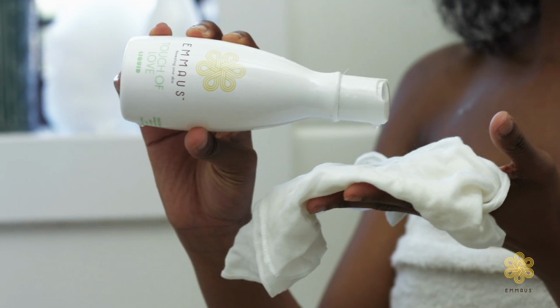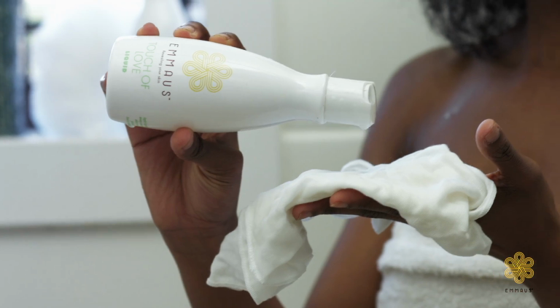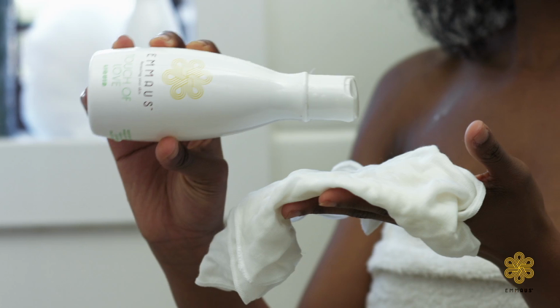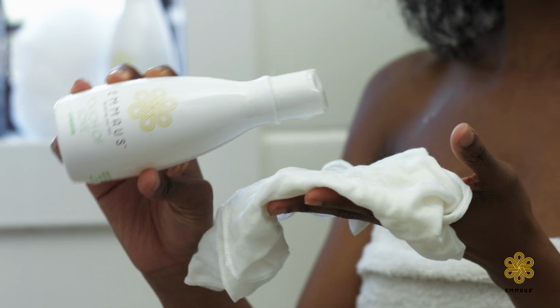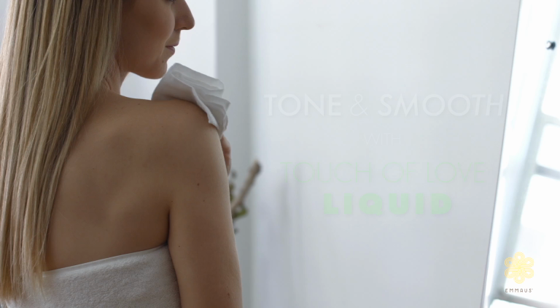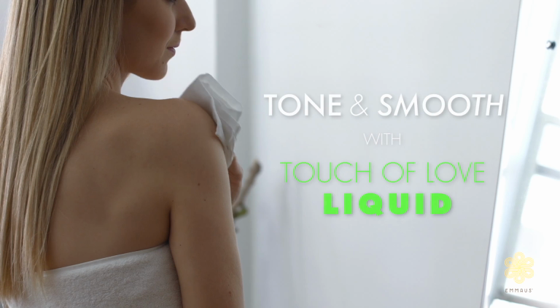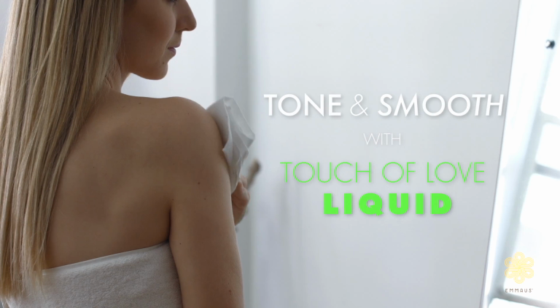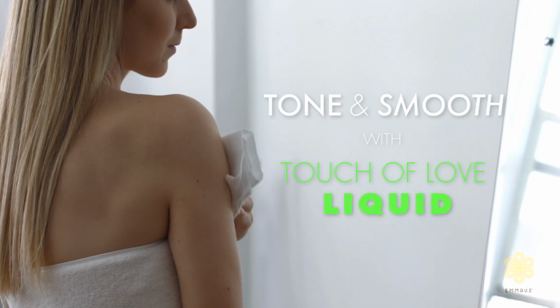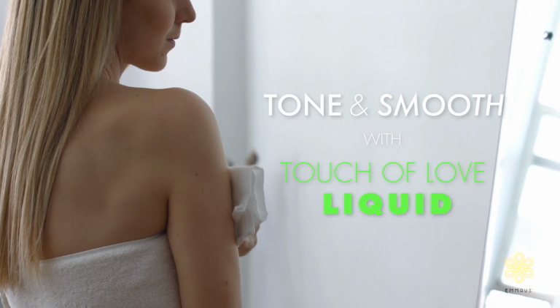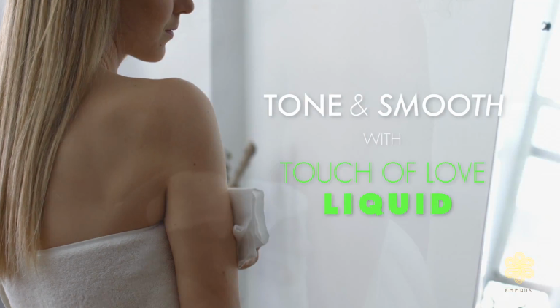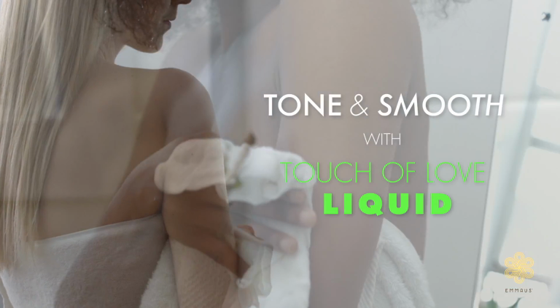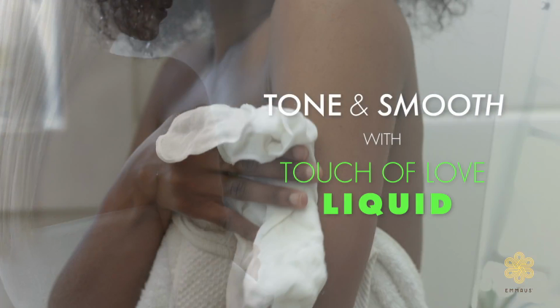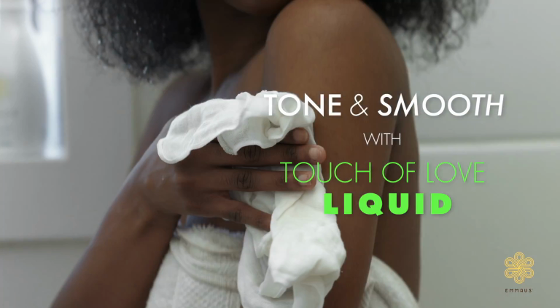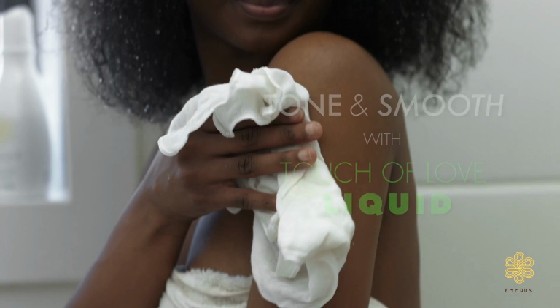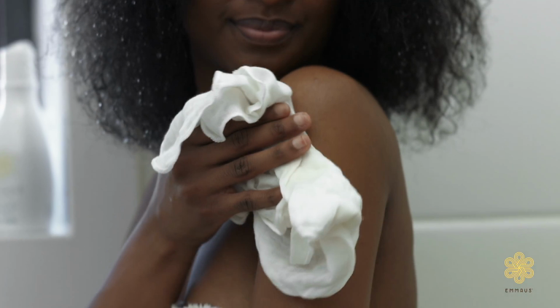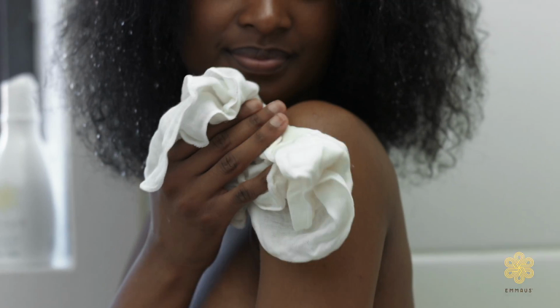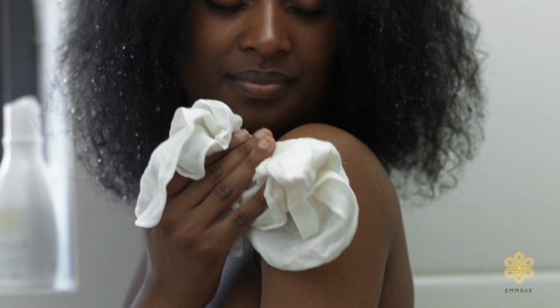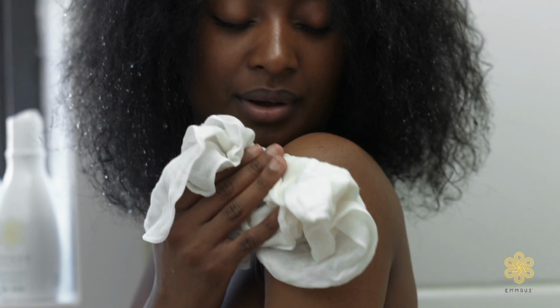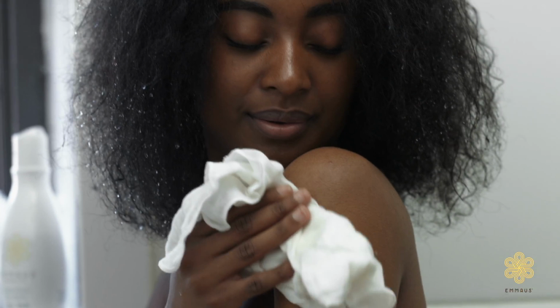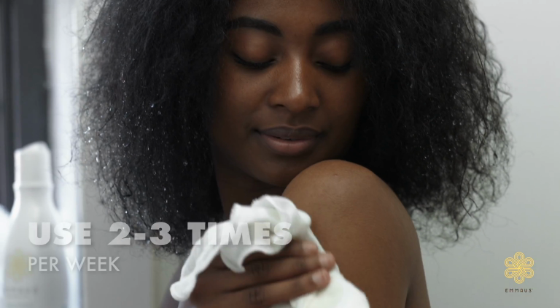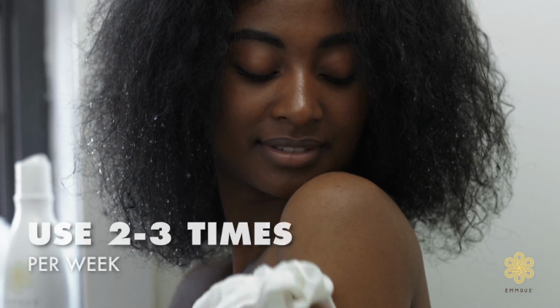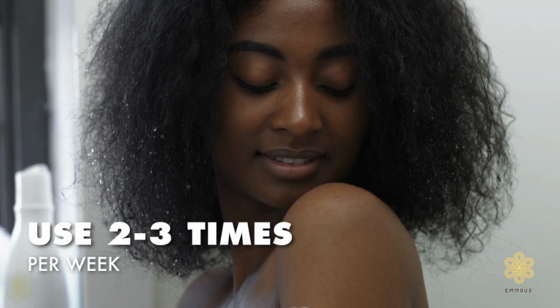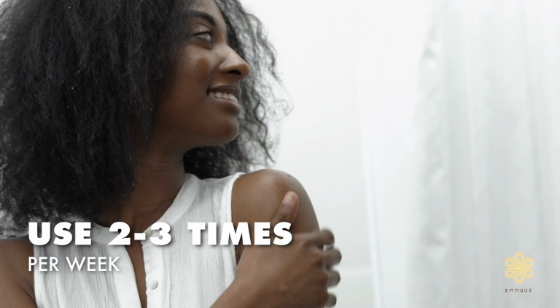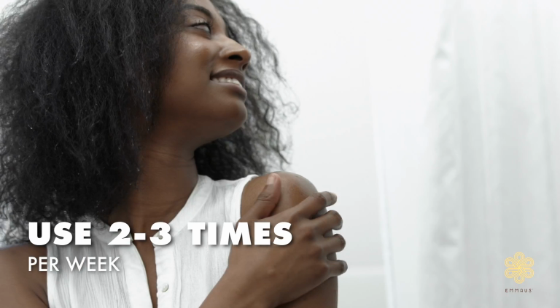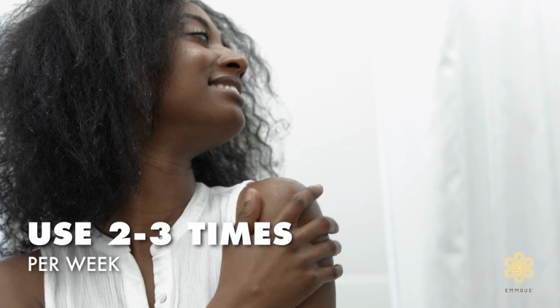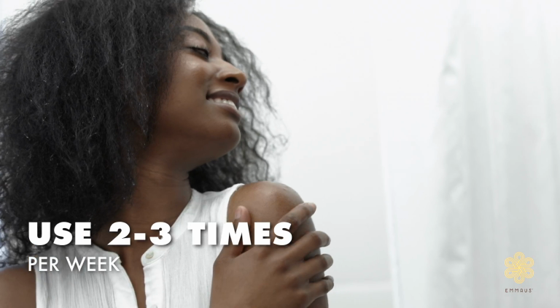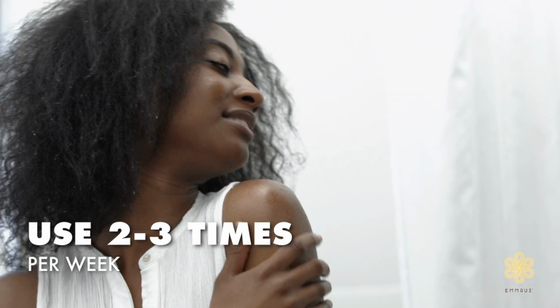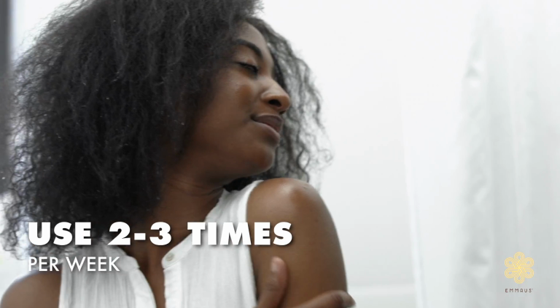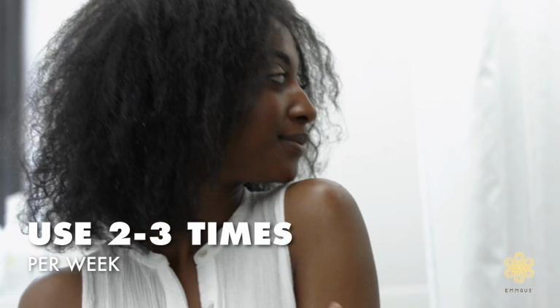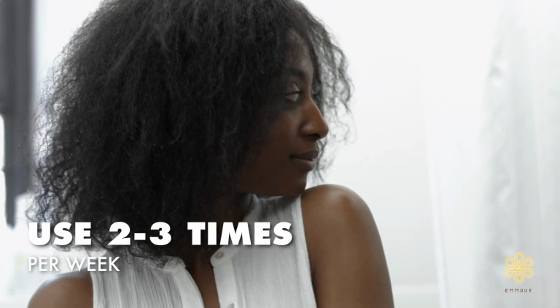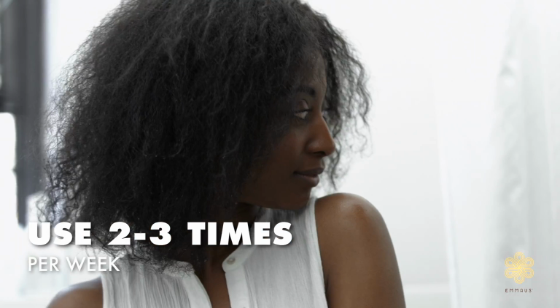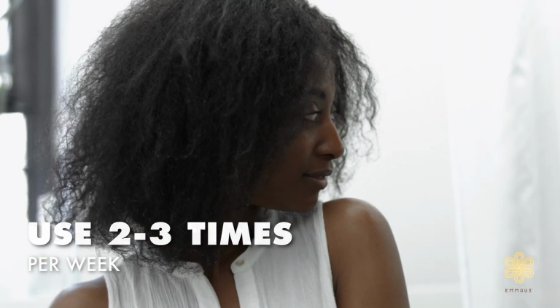Follow with our exfoliating liquid. Our liquid is formulated with ingredients to help smooth rough bumps and reveal a brighter, more even tone complexion.